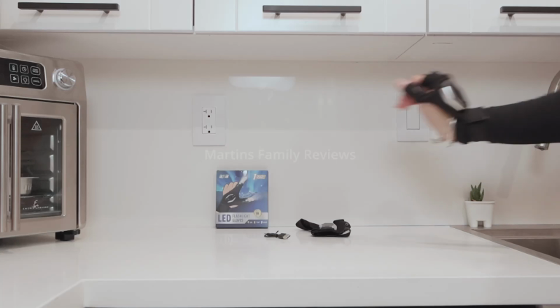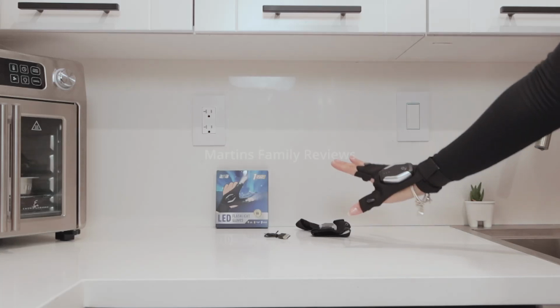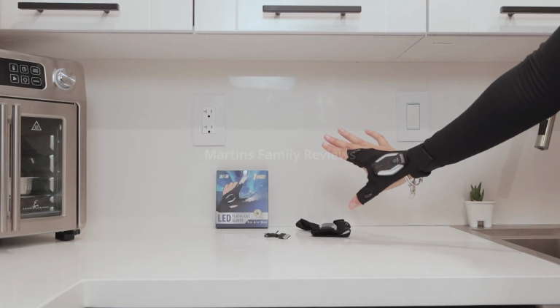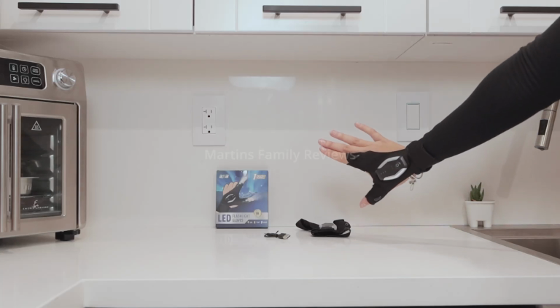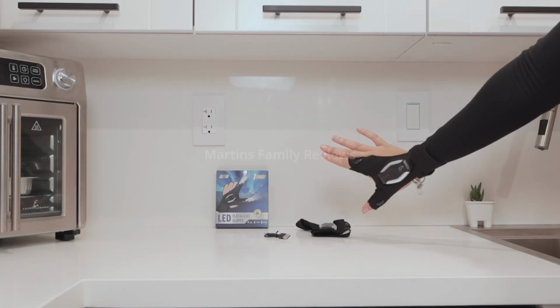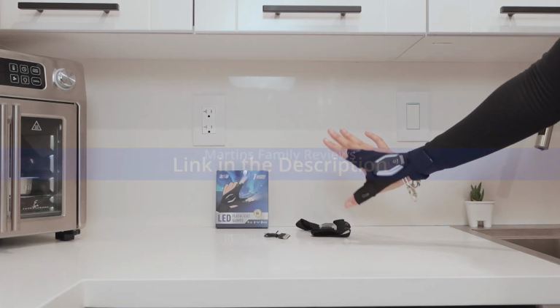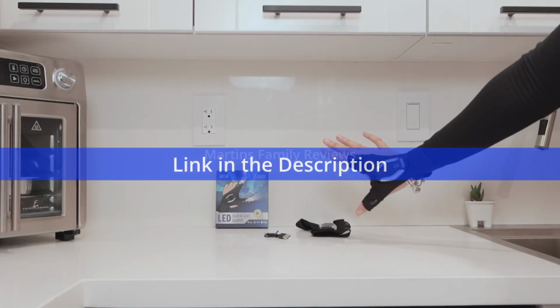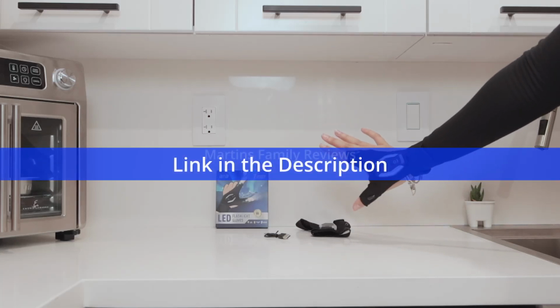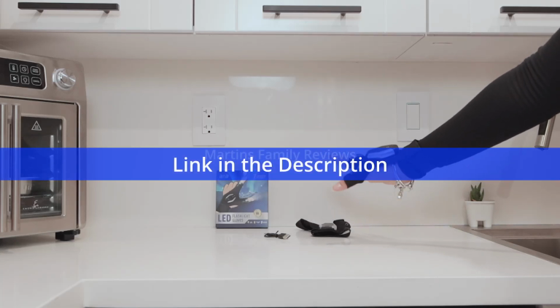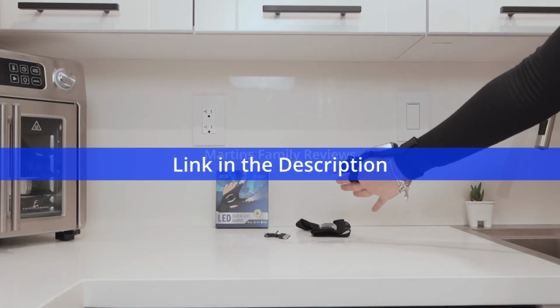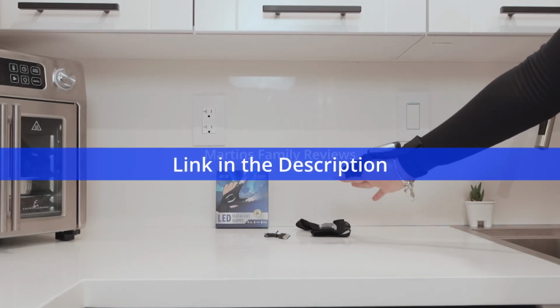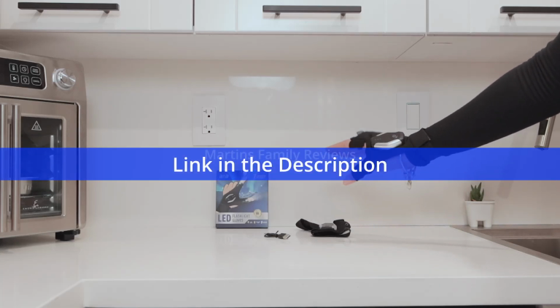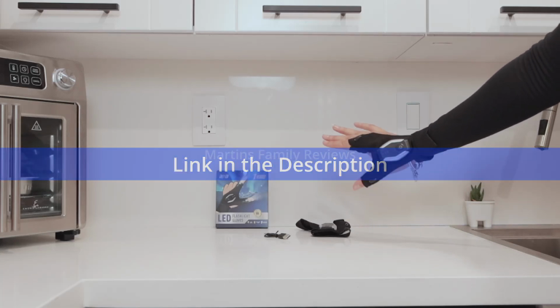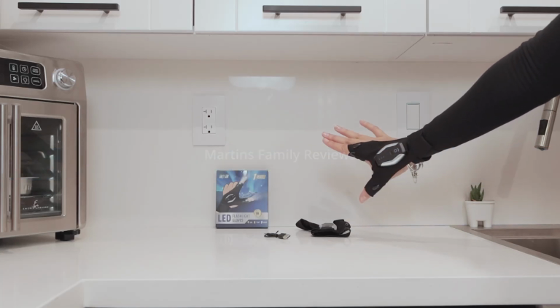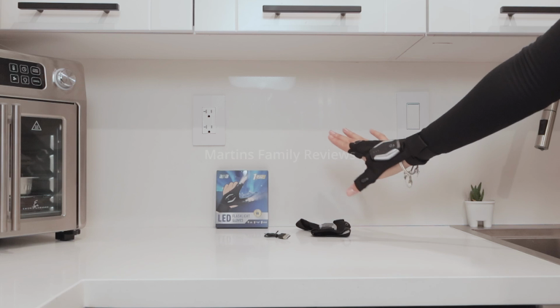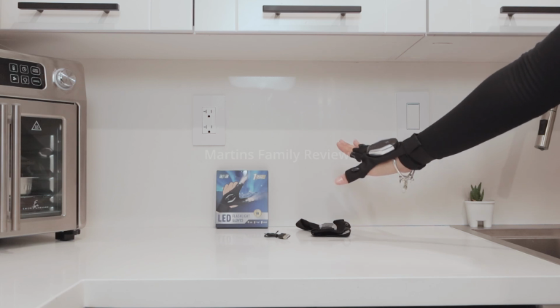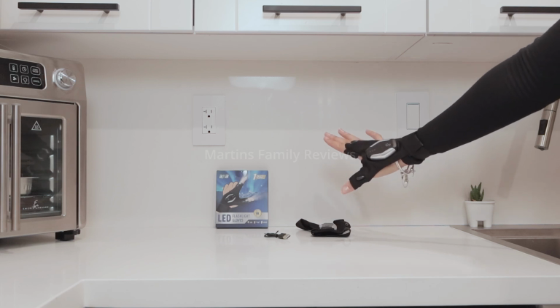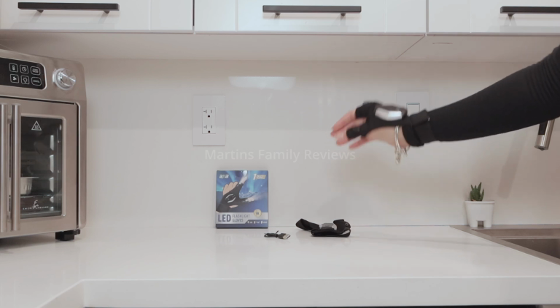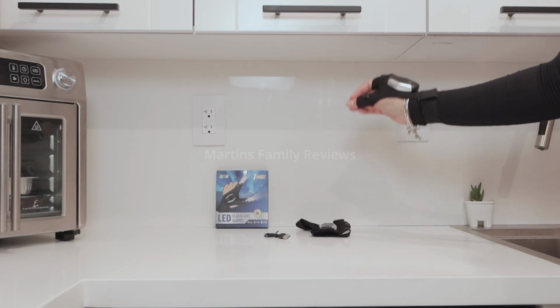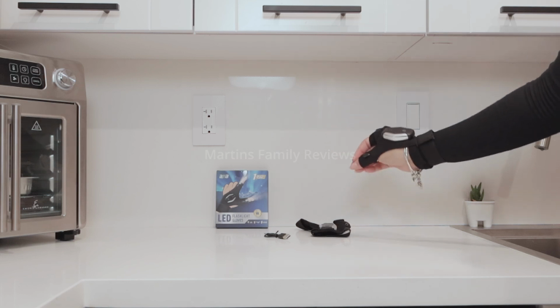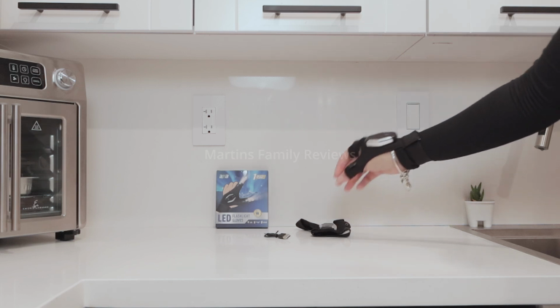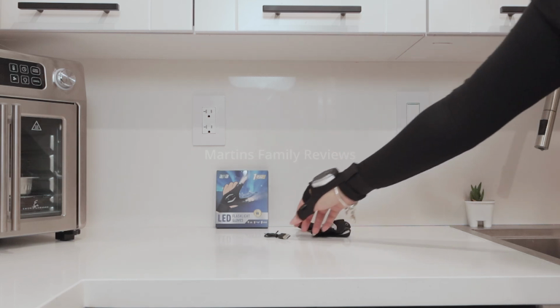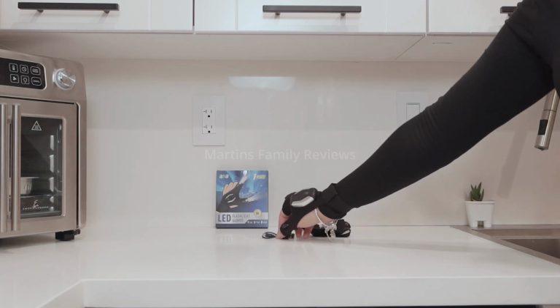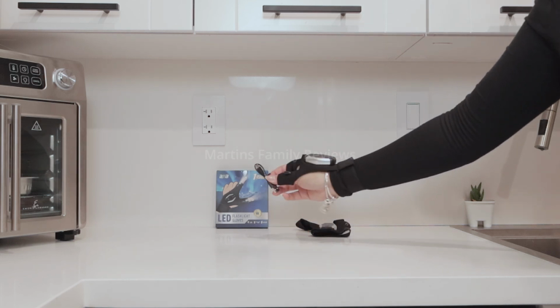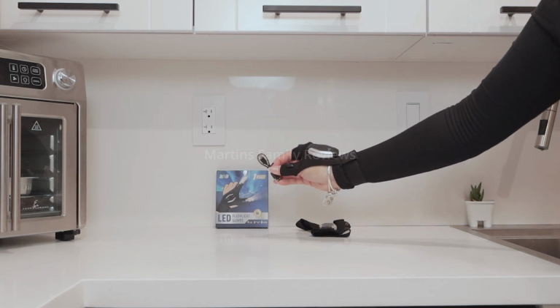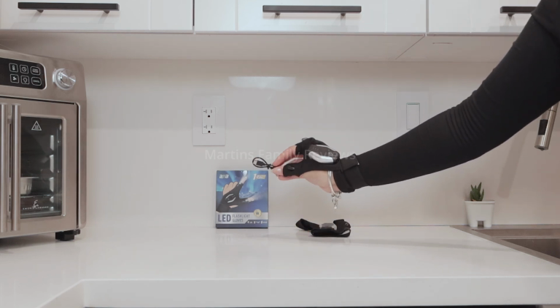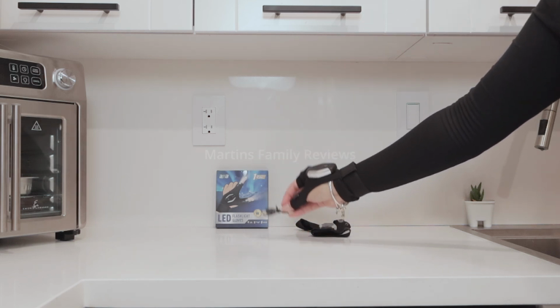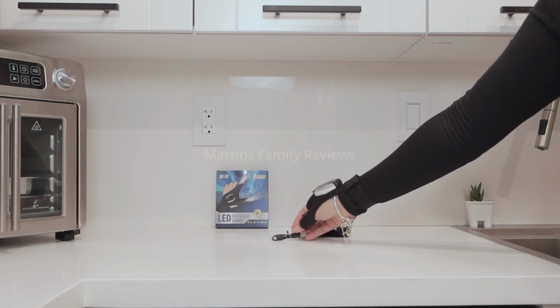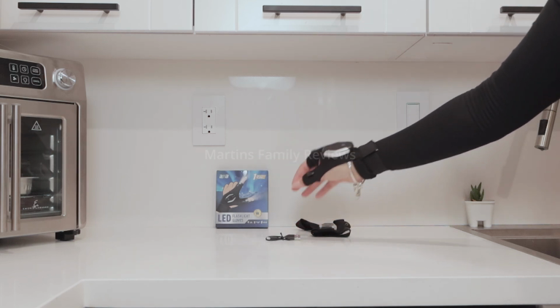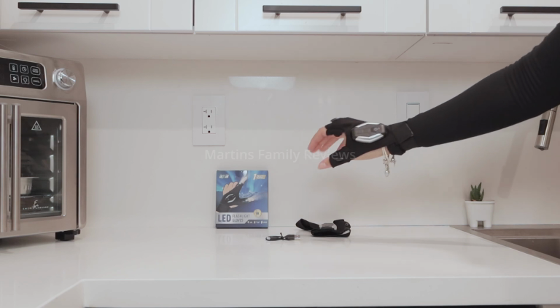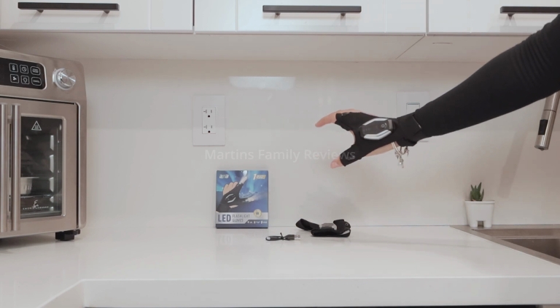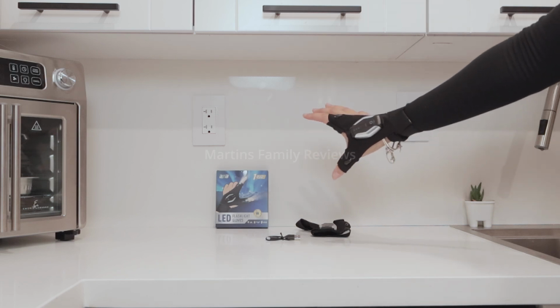Illuminating things that you work on can sometimes be hard. Well, not anymore. These are LED flashlight gloves. You're going to get one pair along with a charger, so you can always keep them nice and ready.